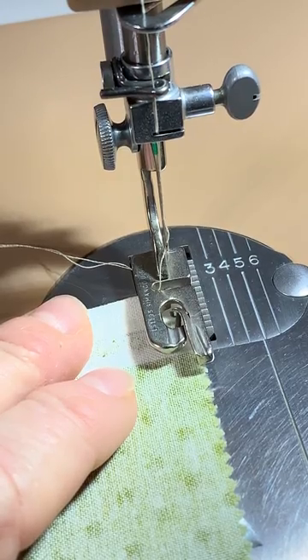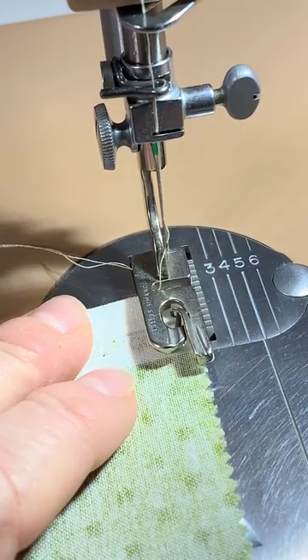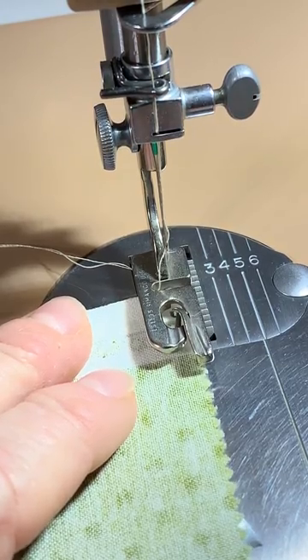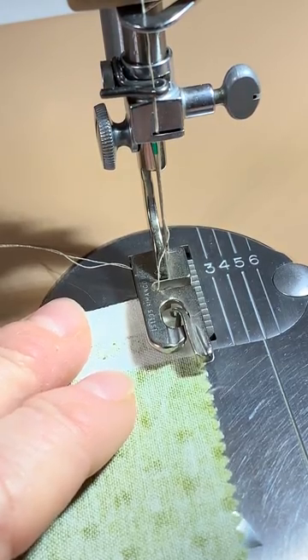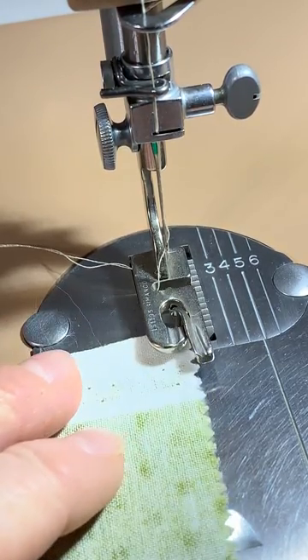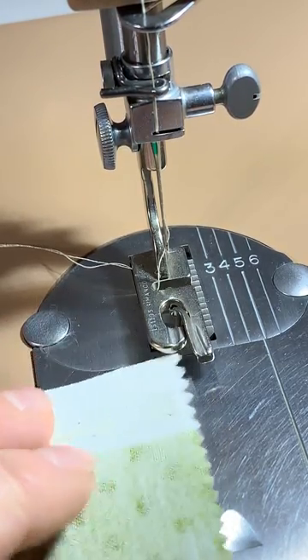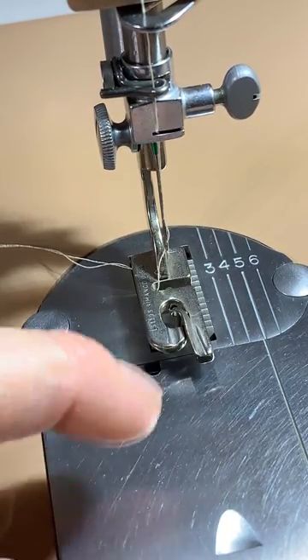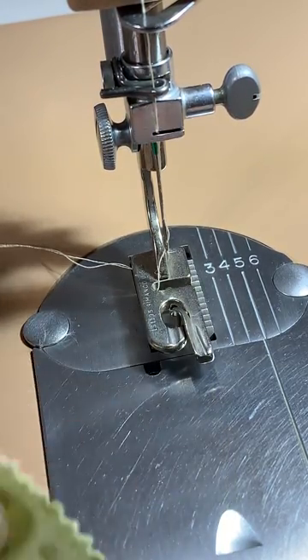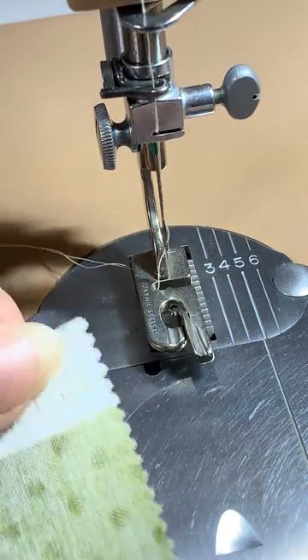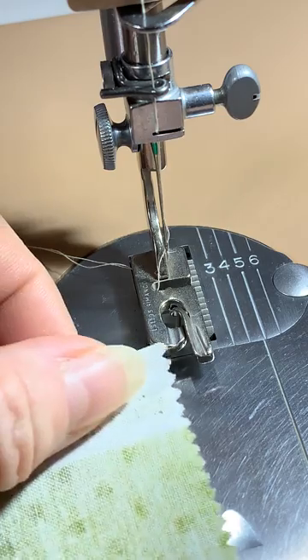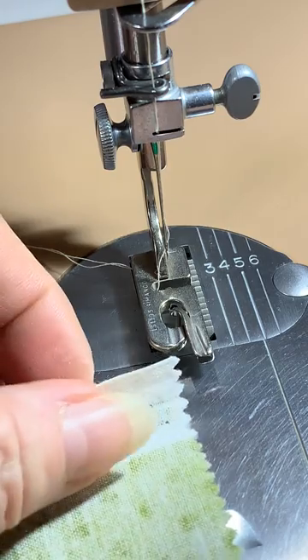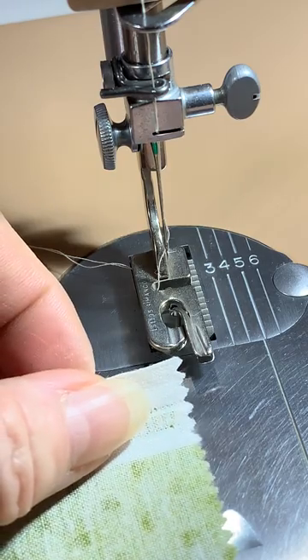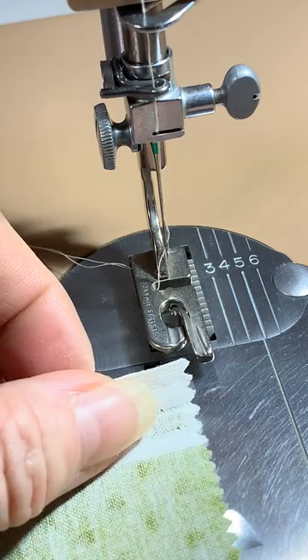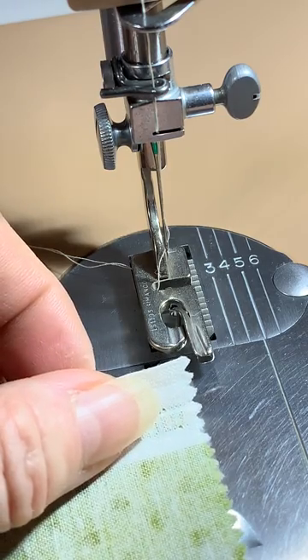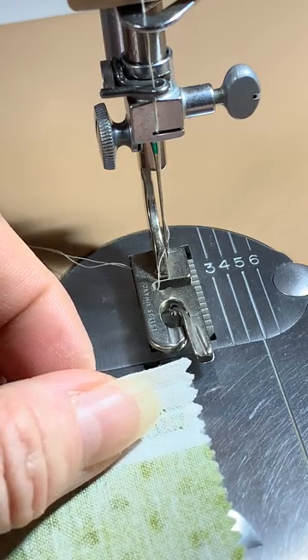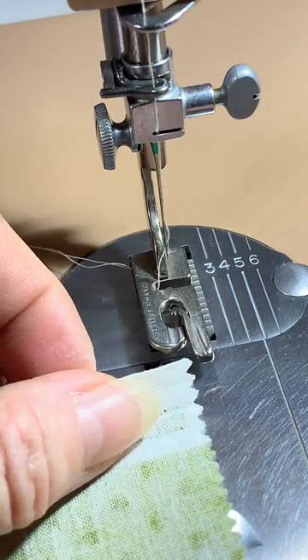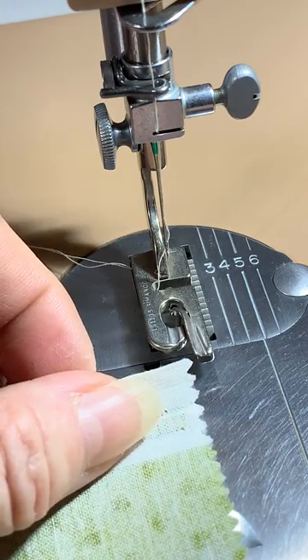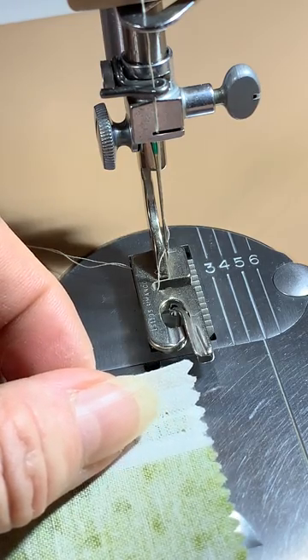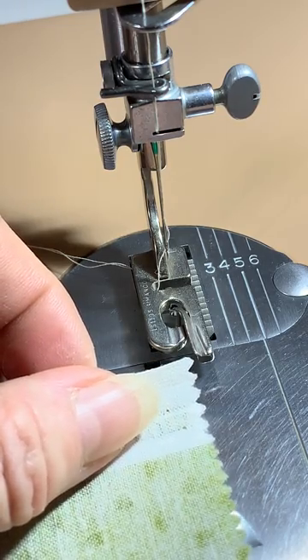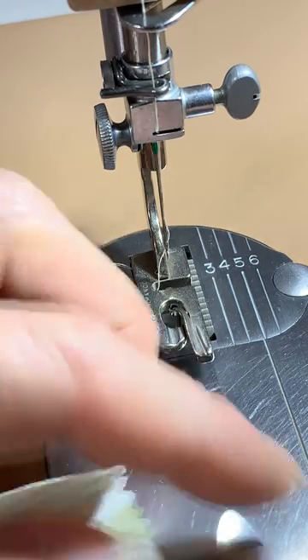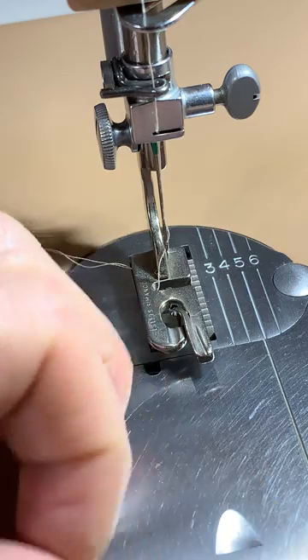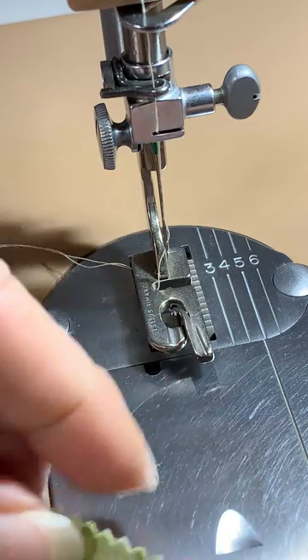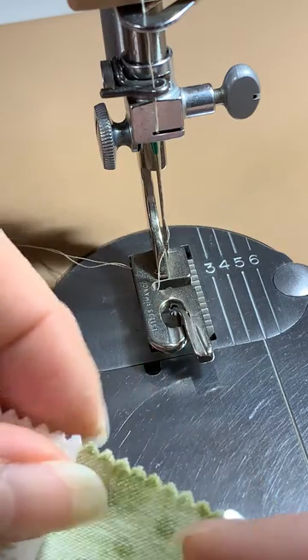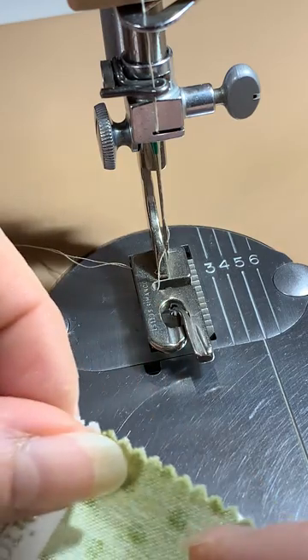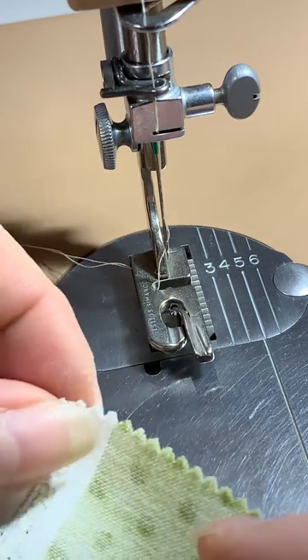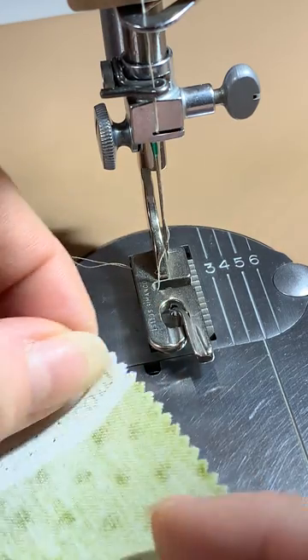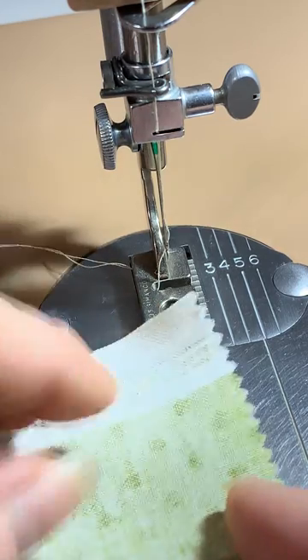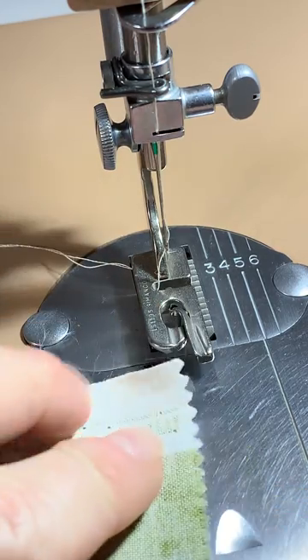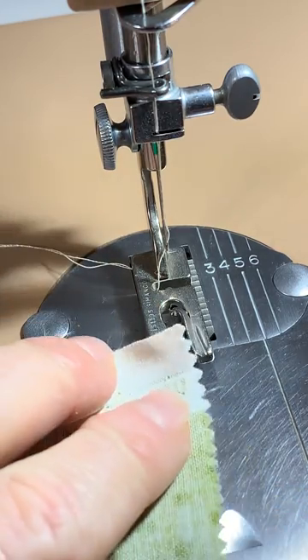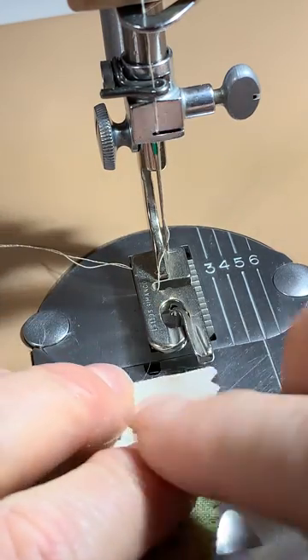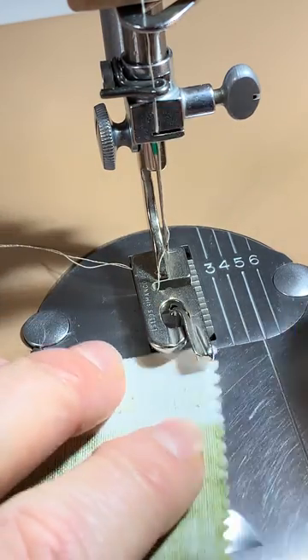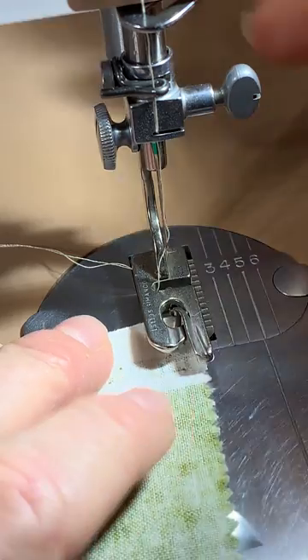This is going to be just a short video on using the hemmer foot. This is a vintage foot on my Singer 403a. They are pretty much the same size - it doesn't really matter which machine or foot you're using.